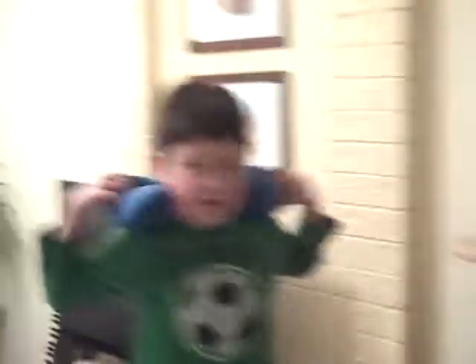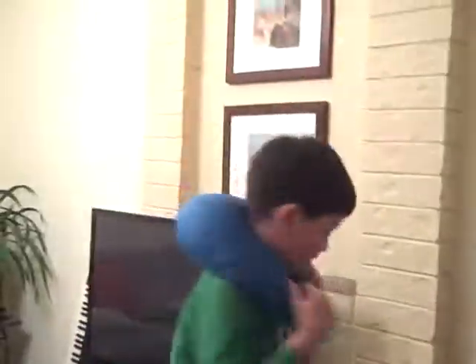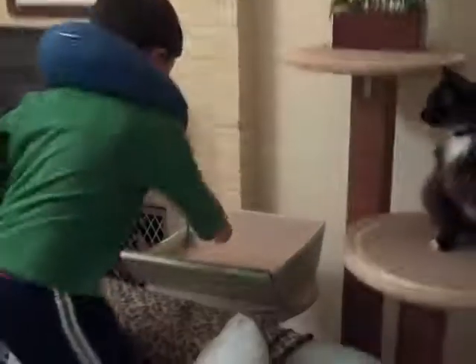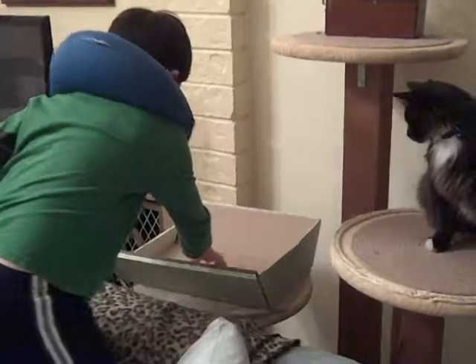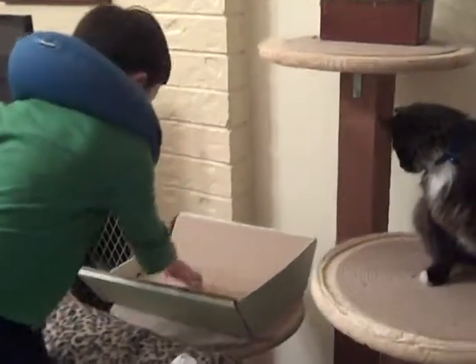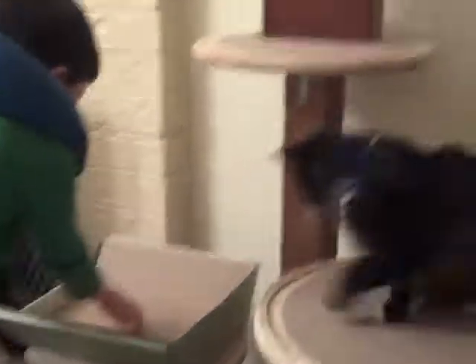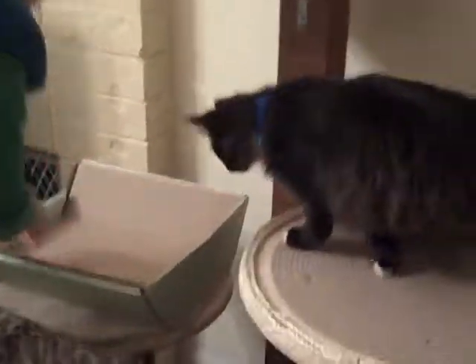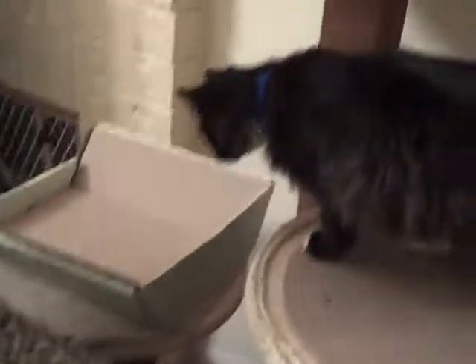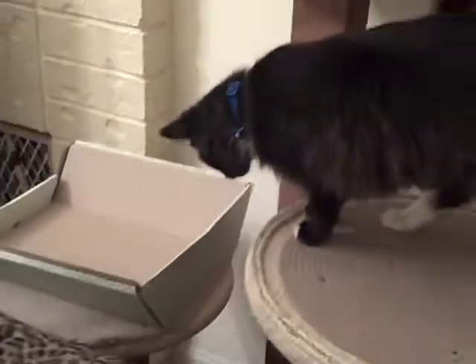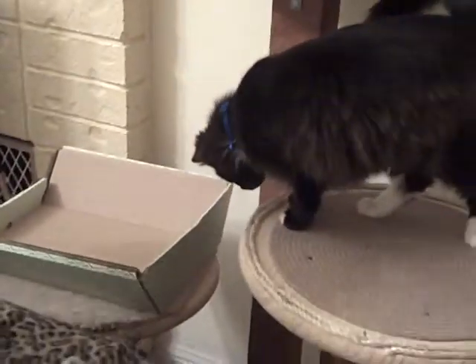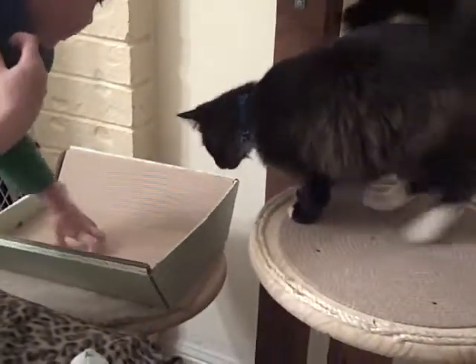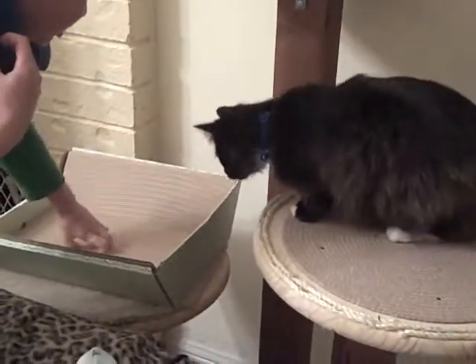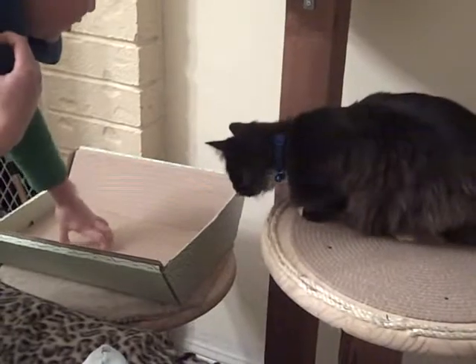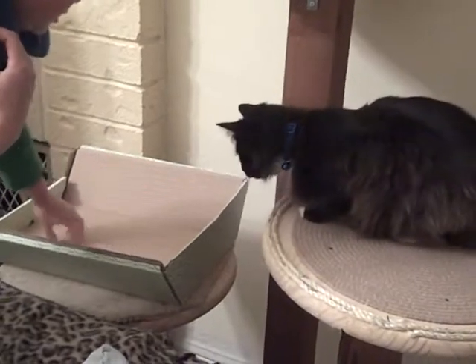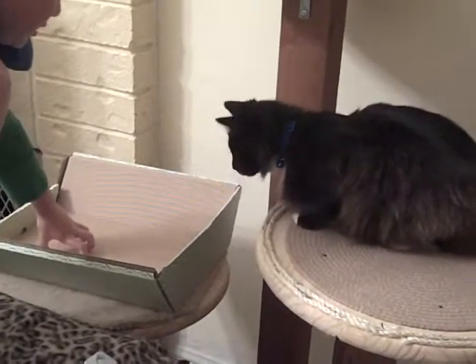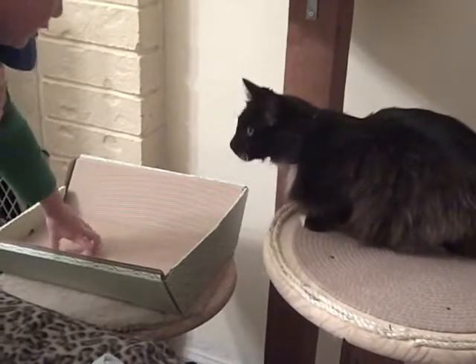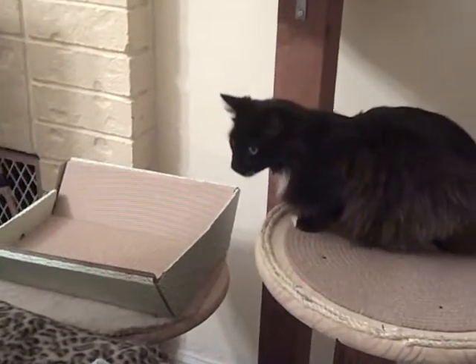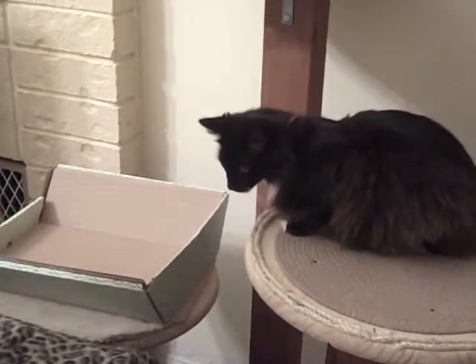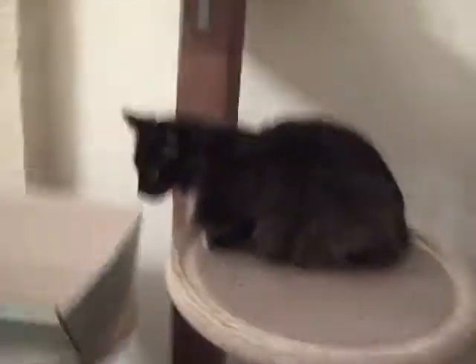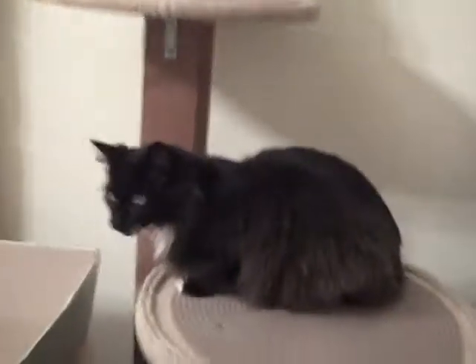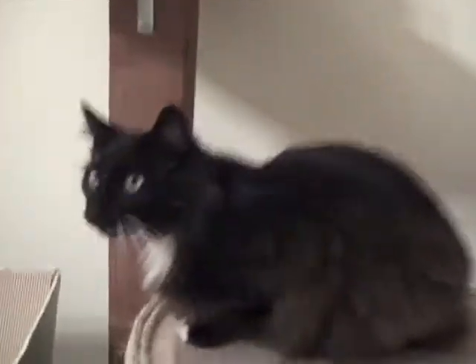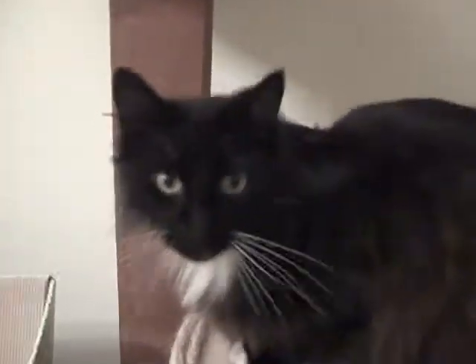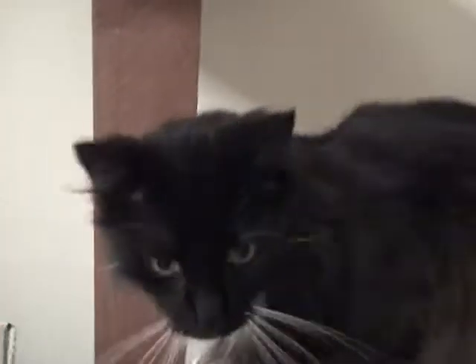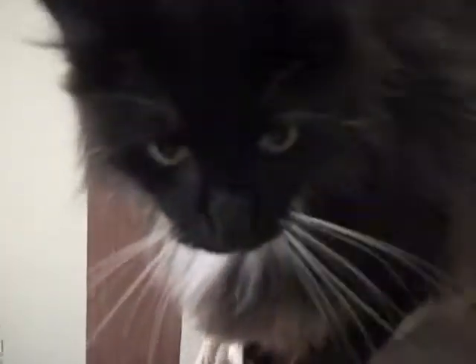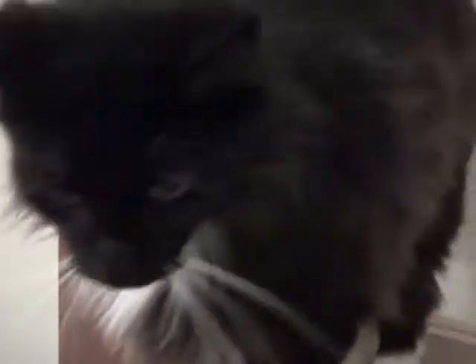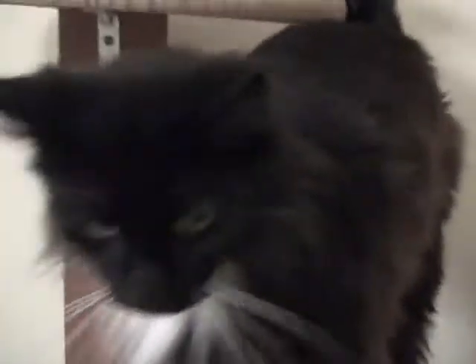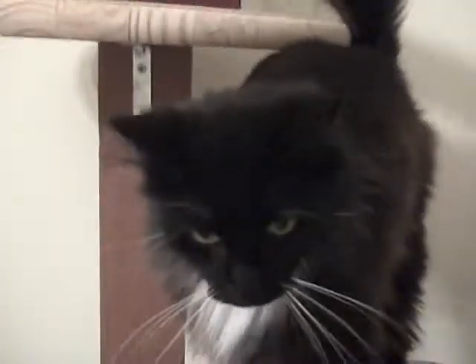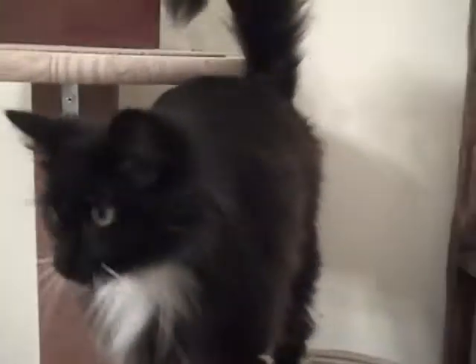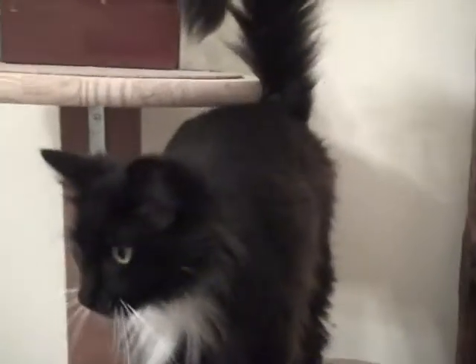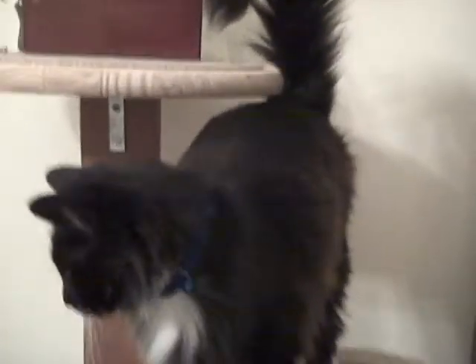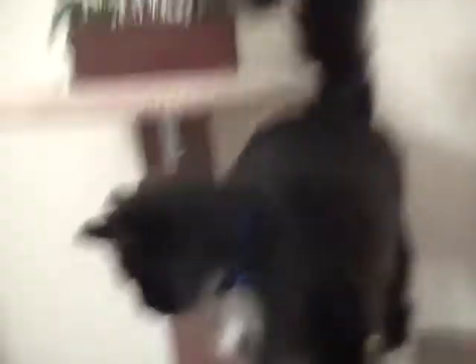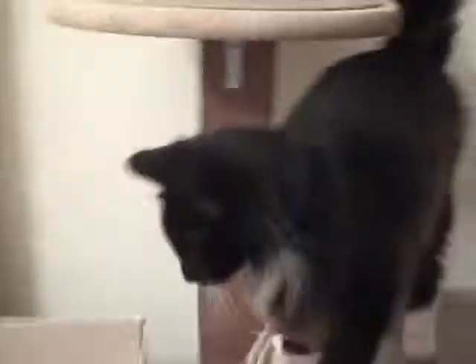Watch — here he comes. I guess not. He likes to sit down, walk, jump.